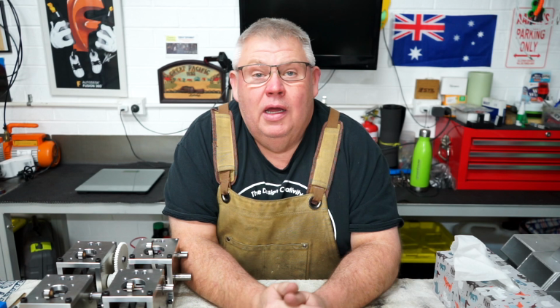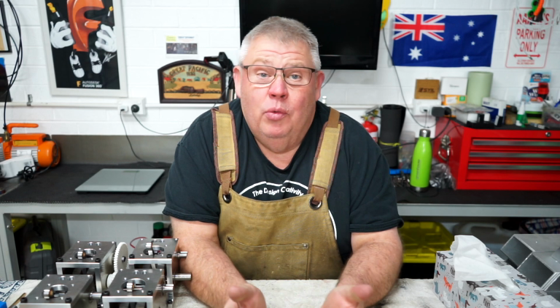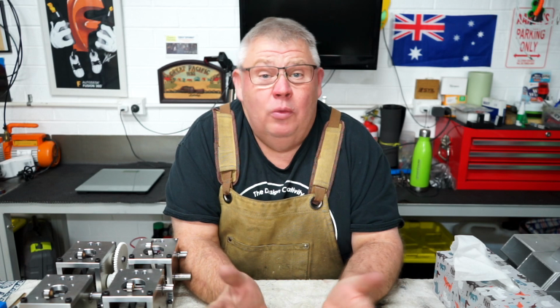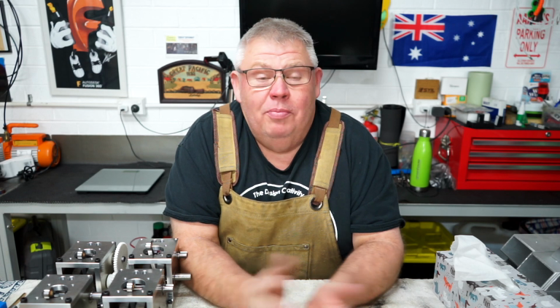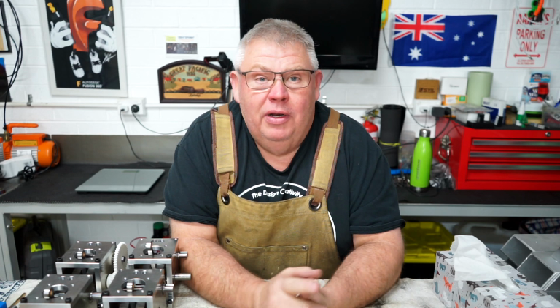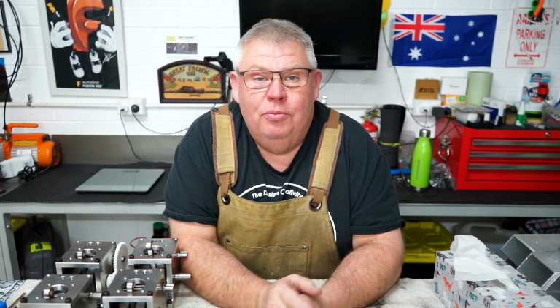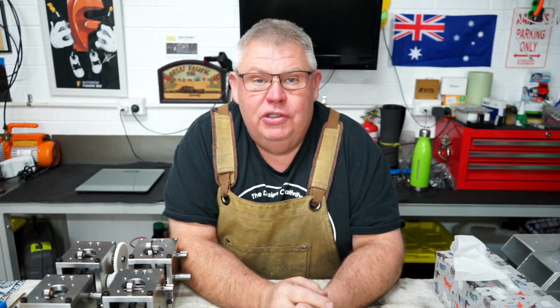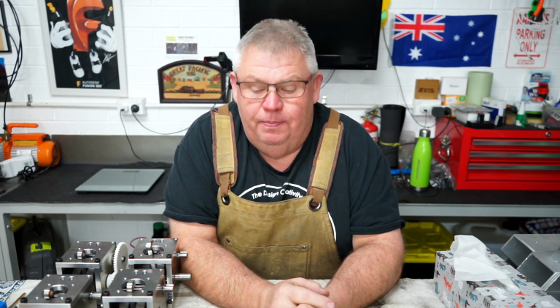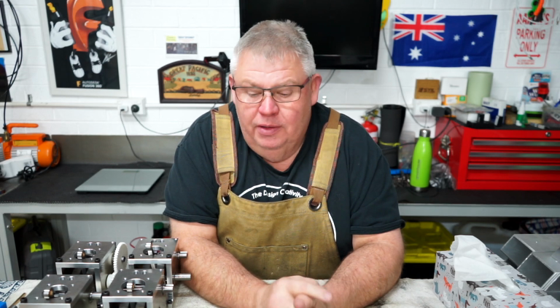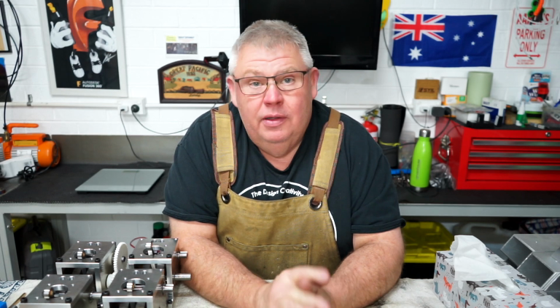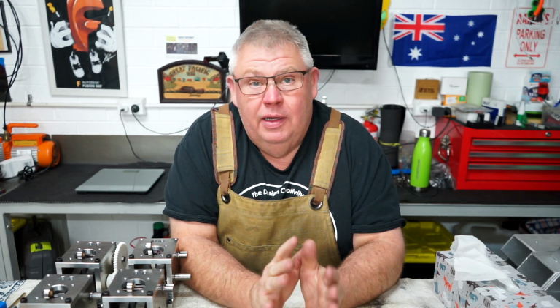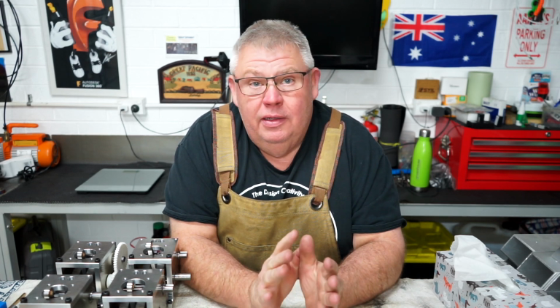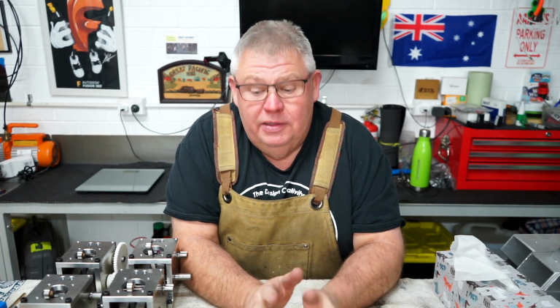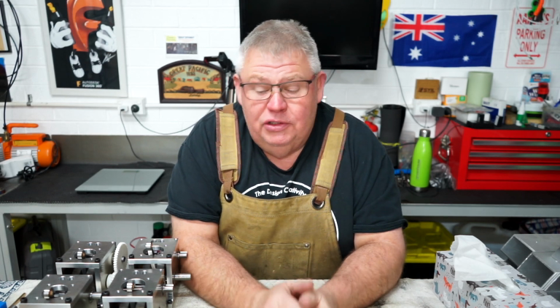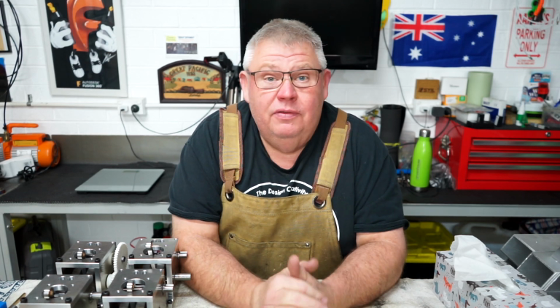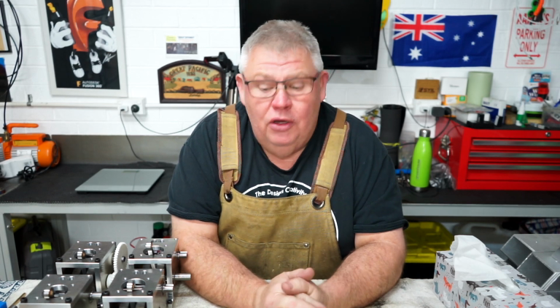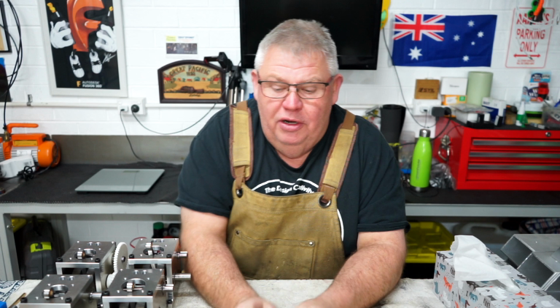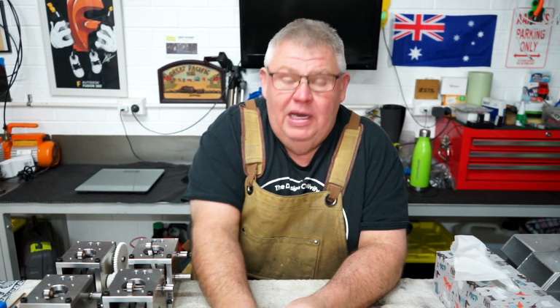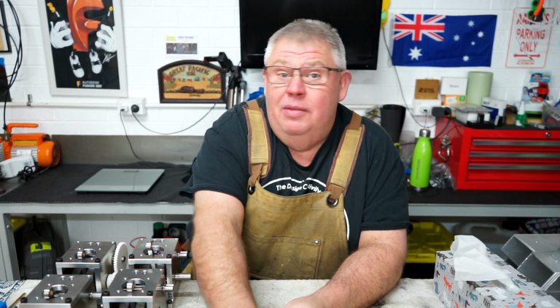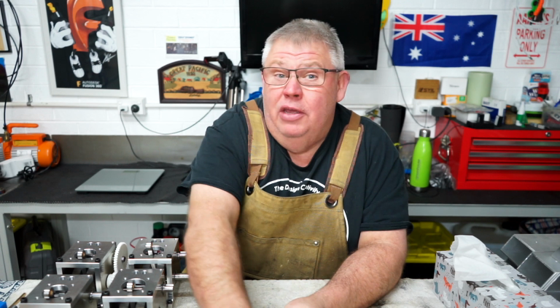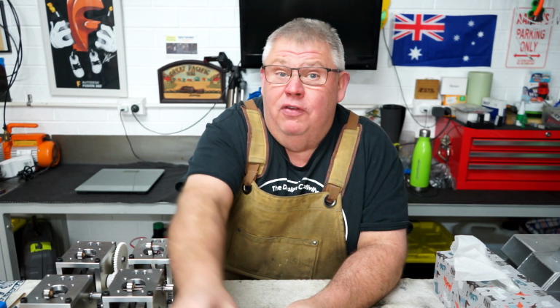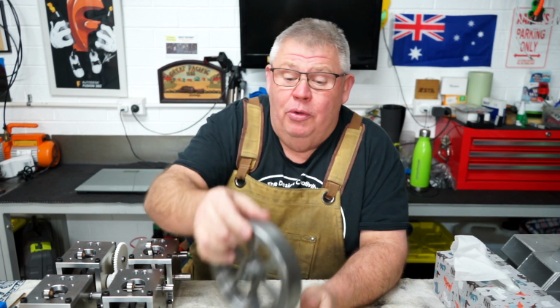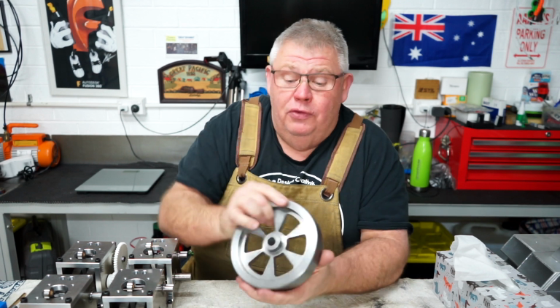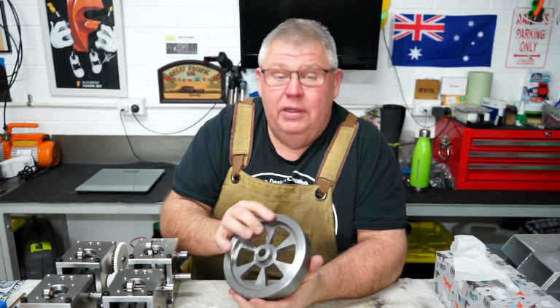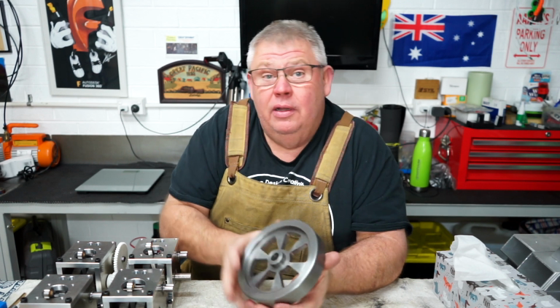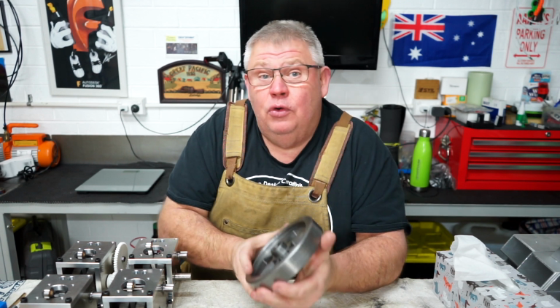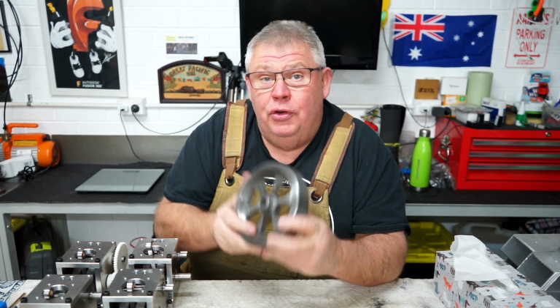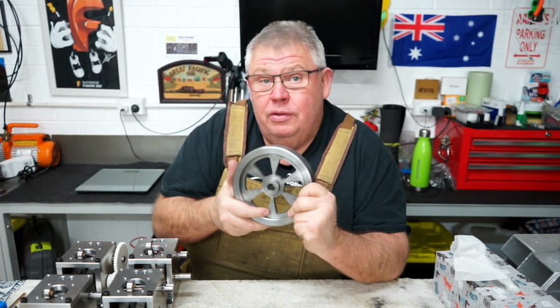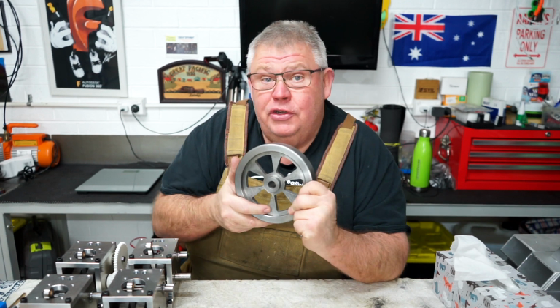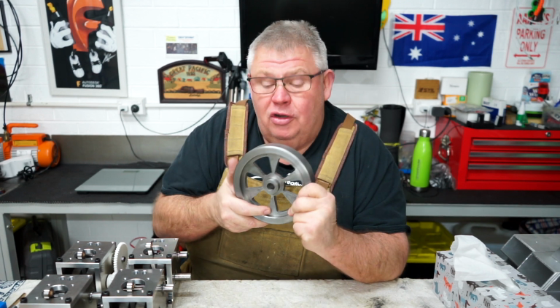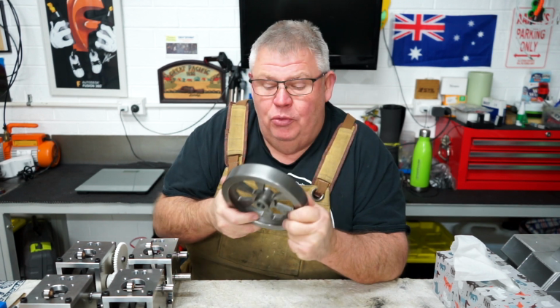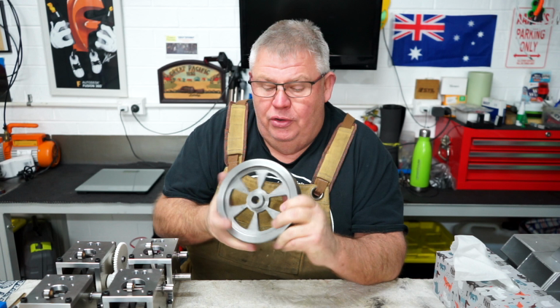Hello everyone and welcome back to my little home machine shop. In today's video we're going to be covering the making of the flywheel for this little four-stroke engine that I've been working on.